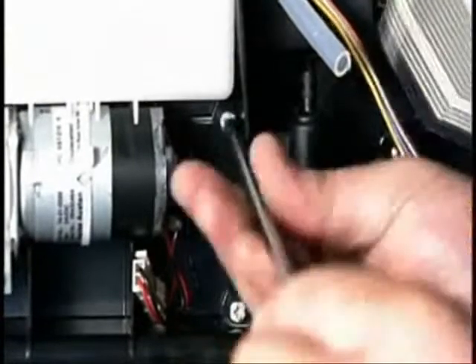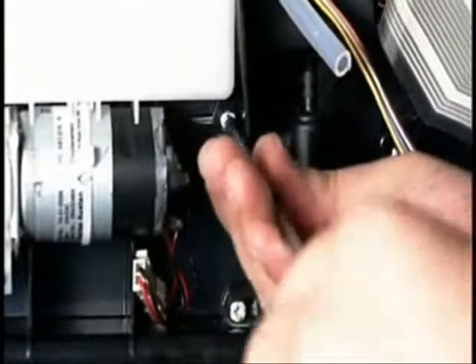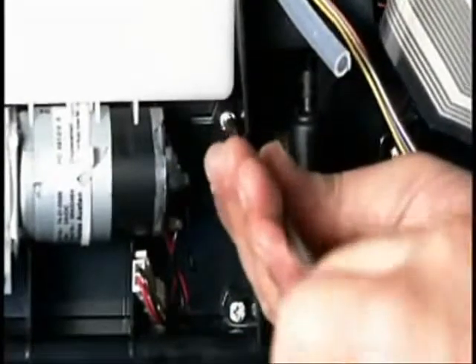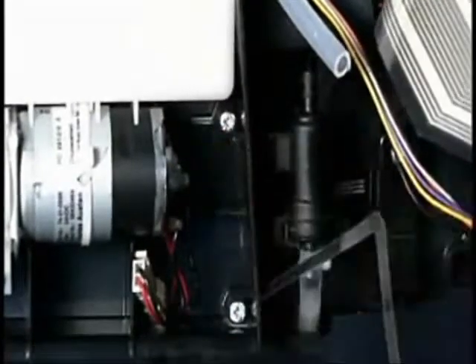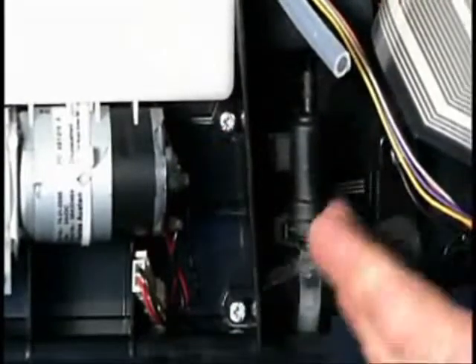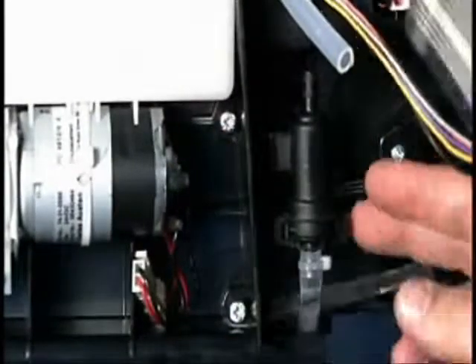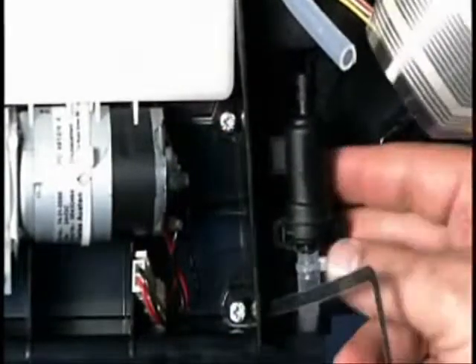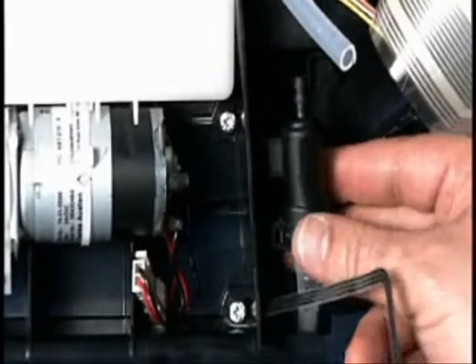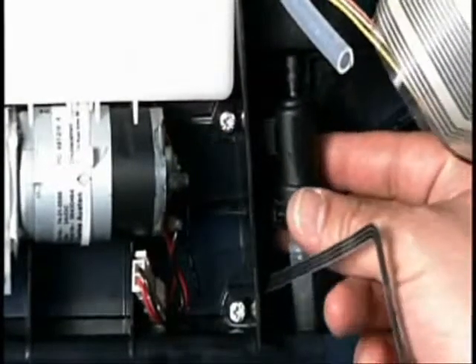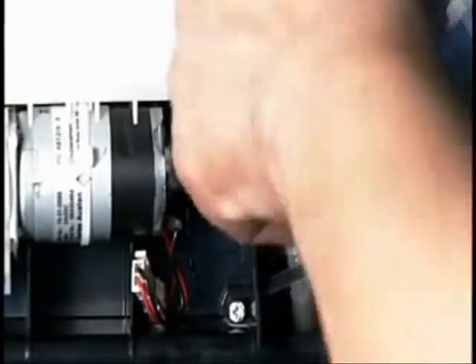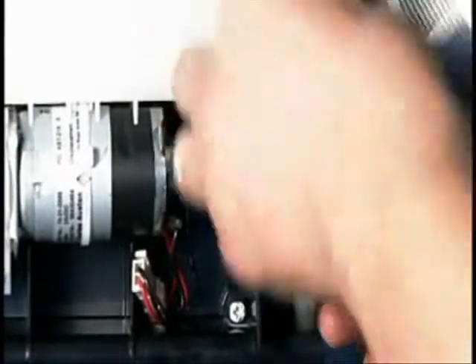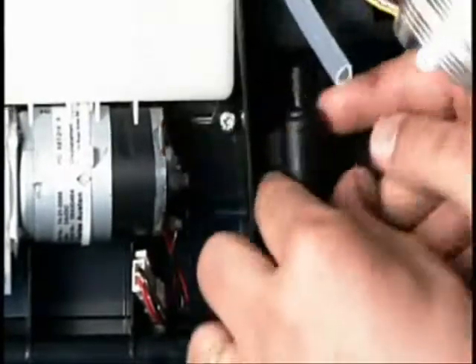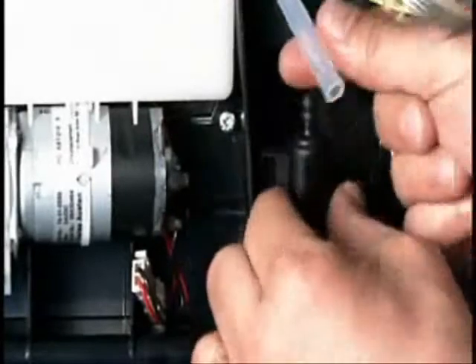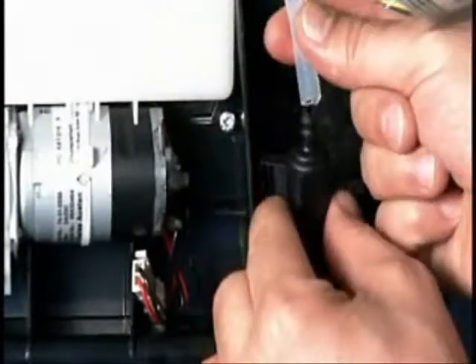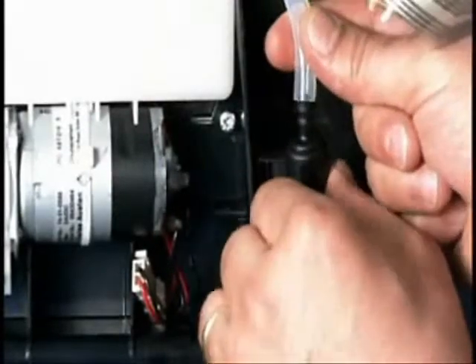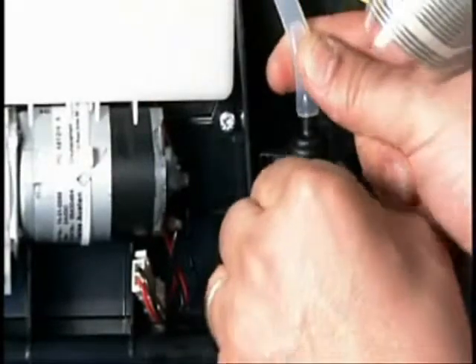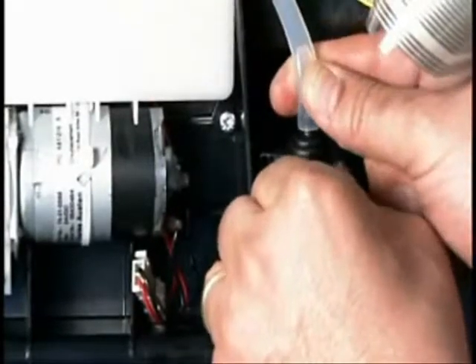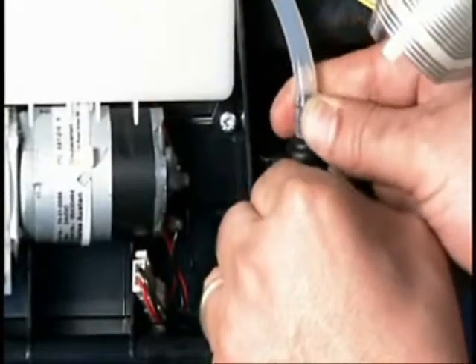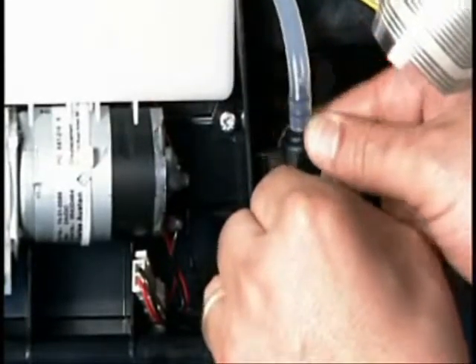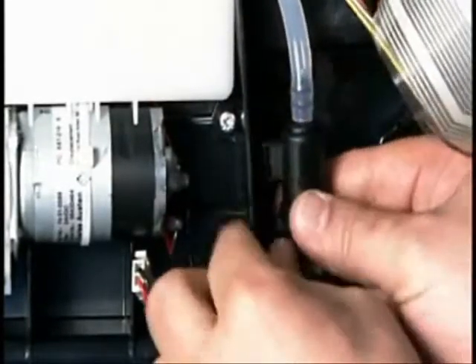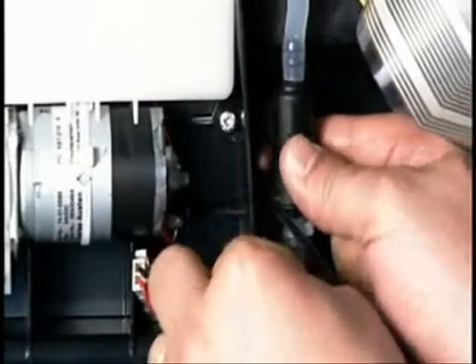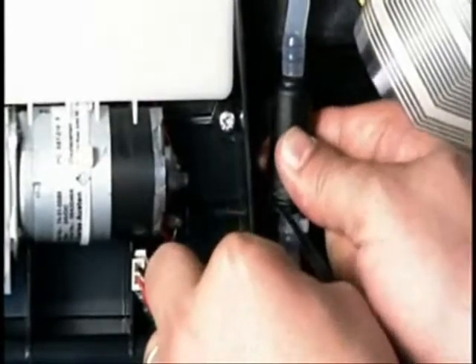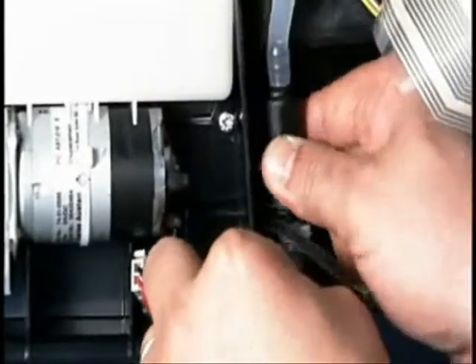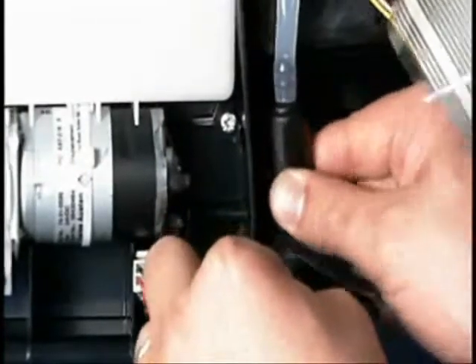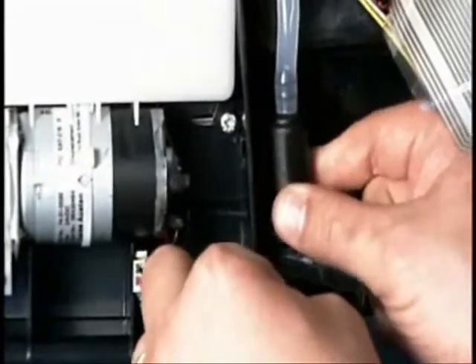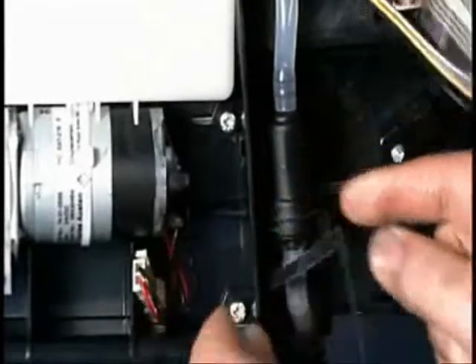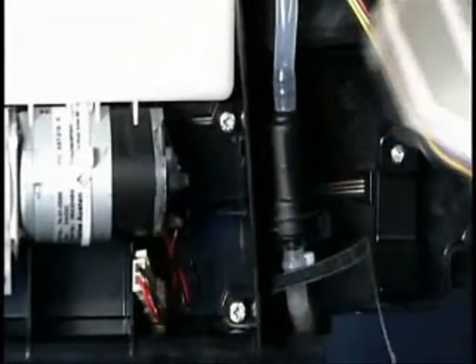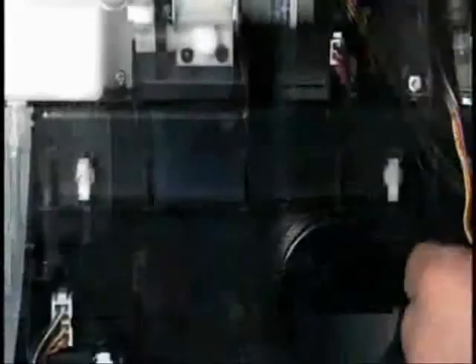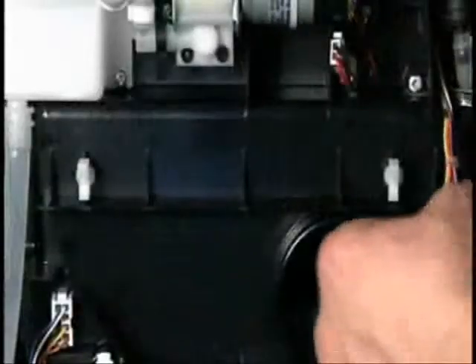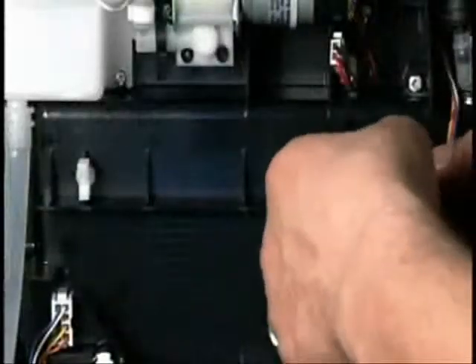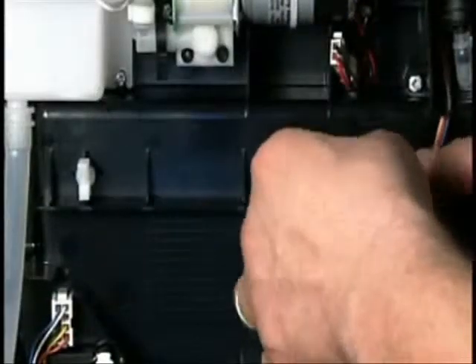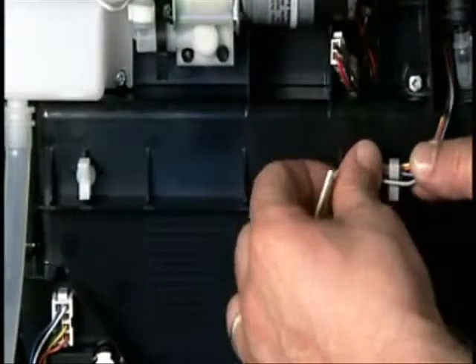Reroute the hendermek power looms, also the cup detect, the LCD and the LED looms, and then plug them into the back of the control board.